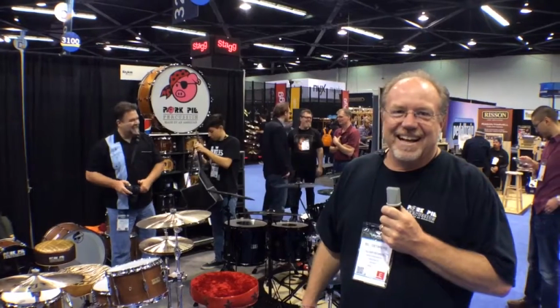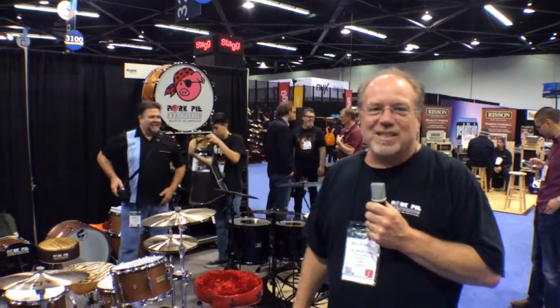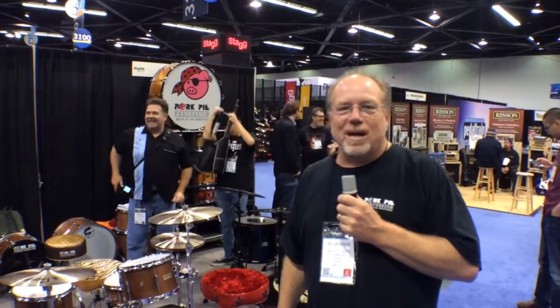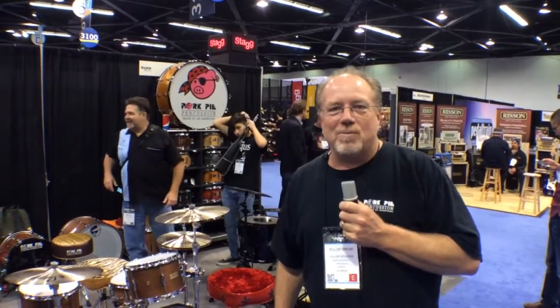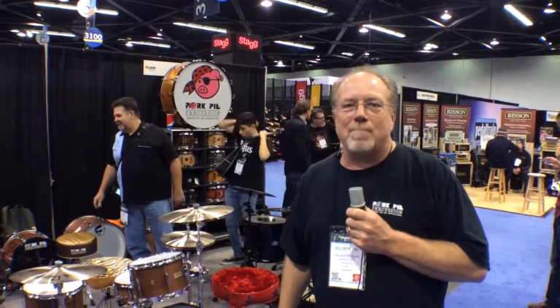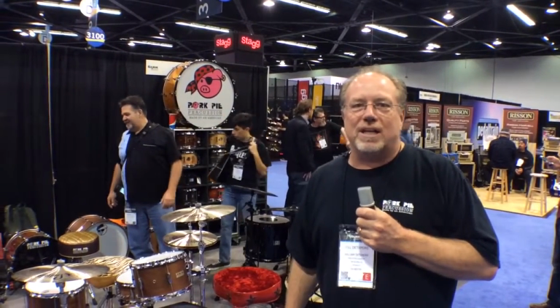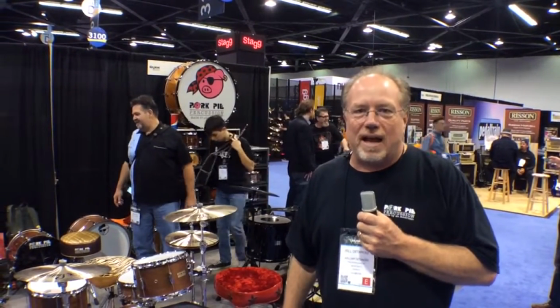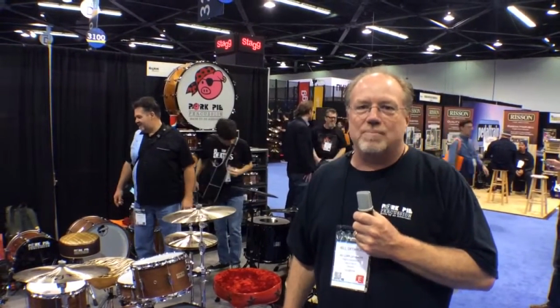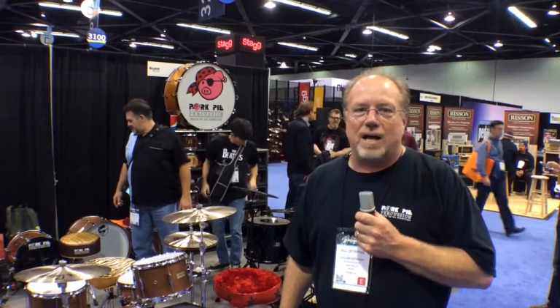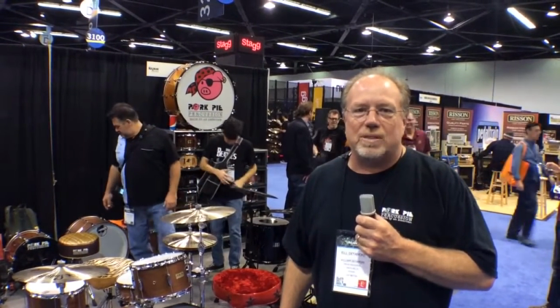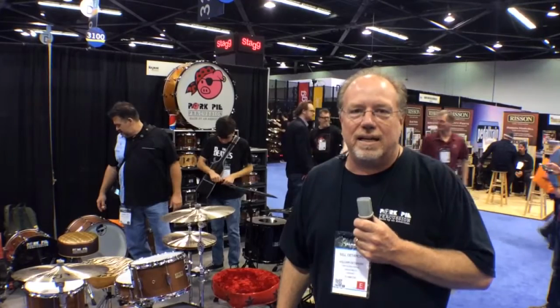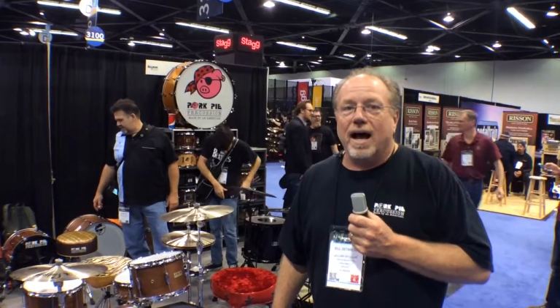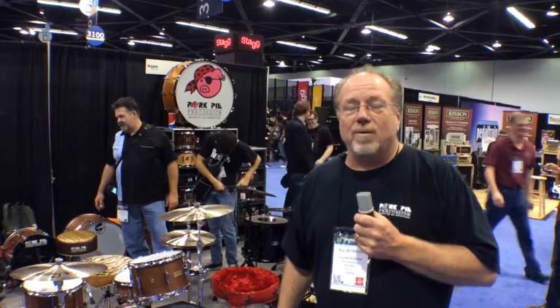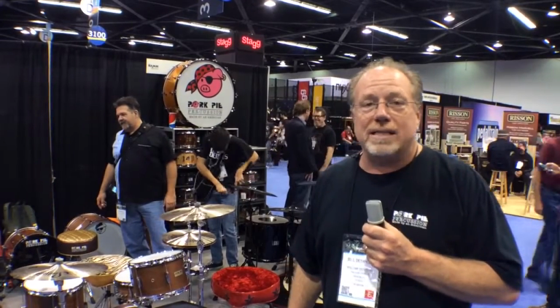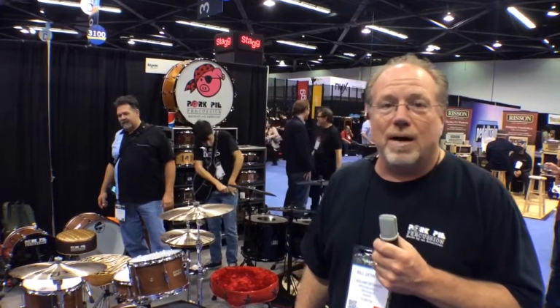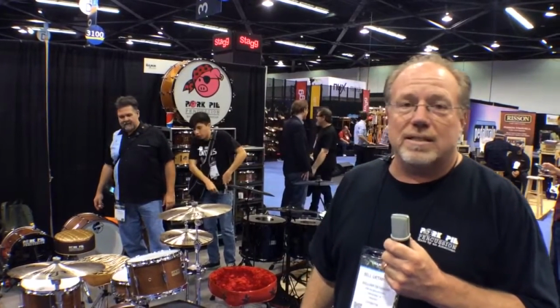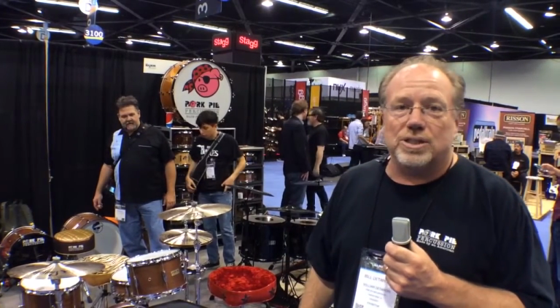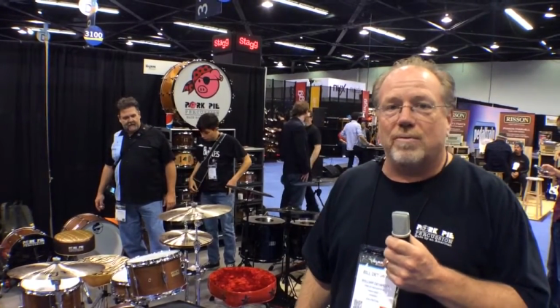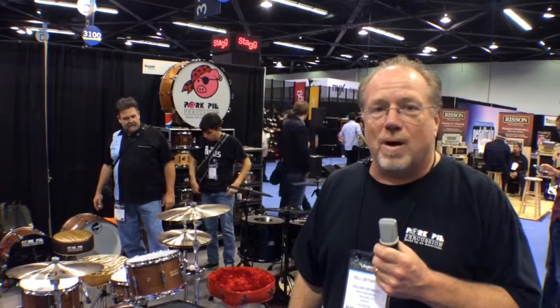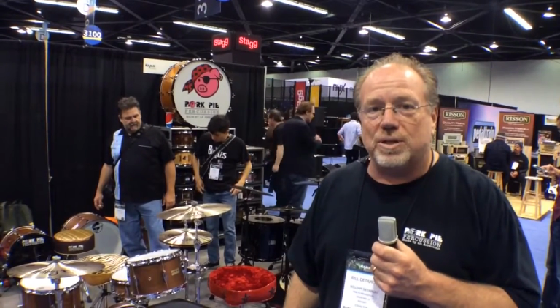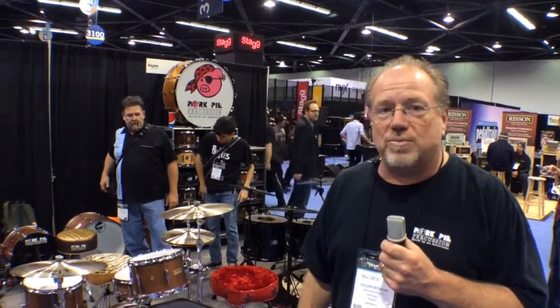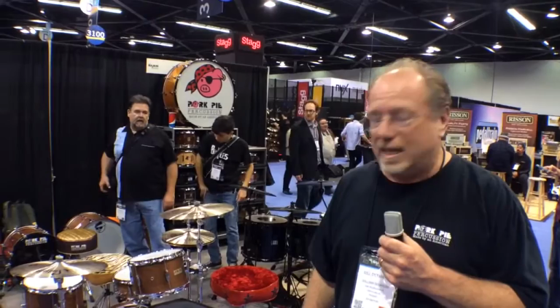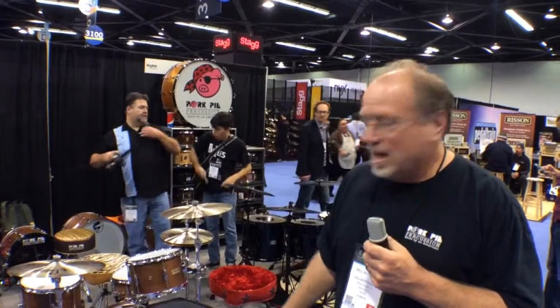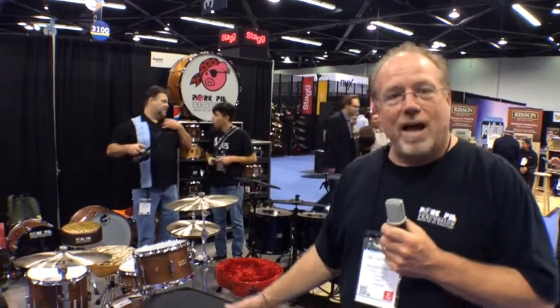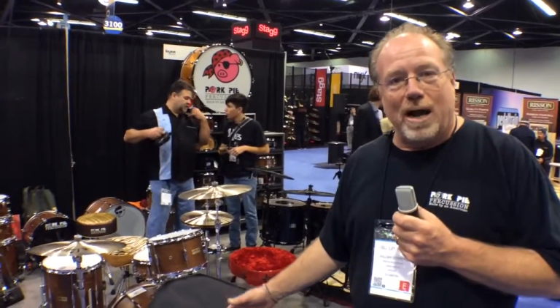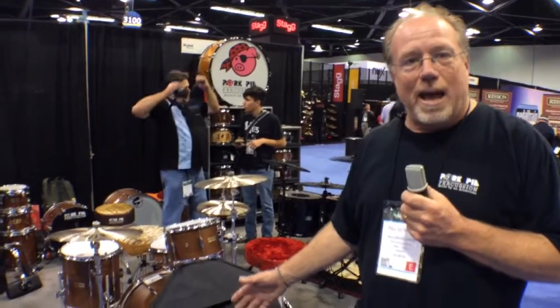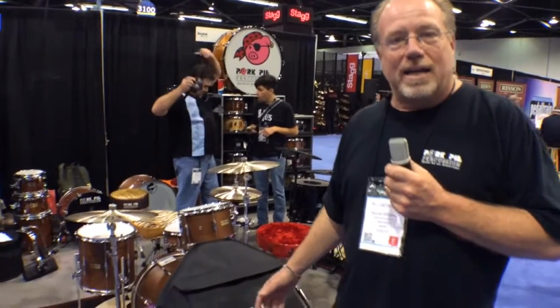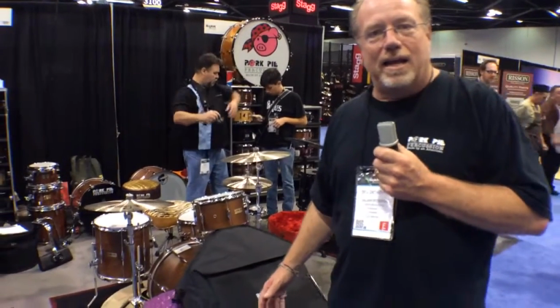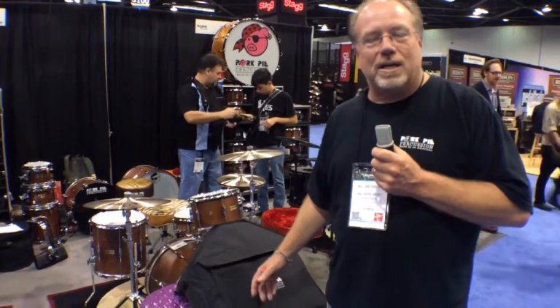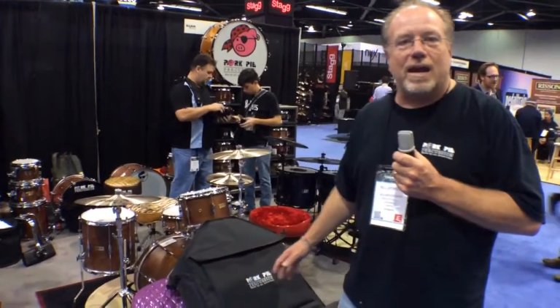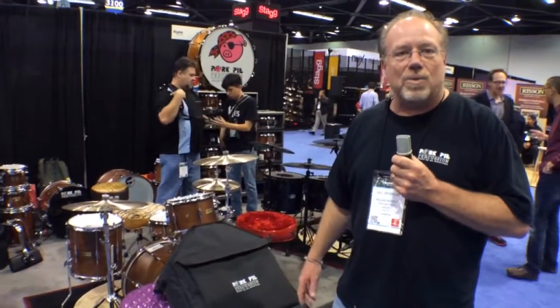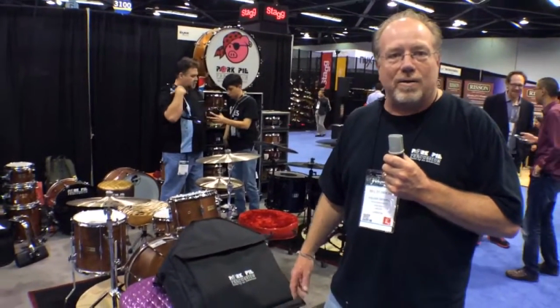Hi, this is Bill Detimore here from Porkpipe Percussion, again at NAMM 2014 for Harmony Central. I would like to show you one of our new products for 2014 — we have a brand new bag to carry your throne around in.